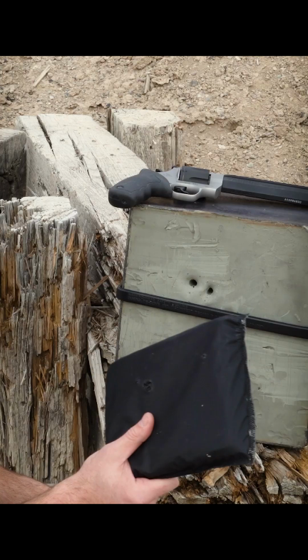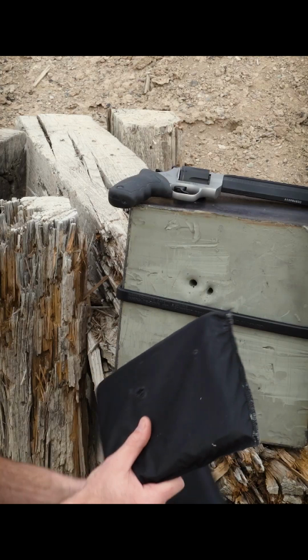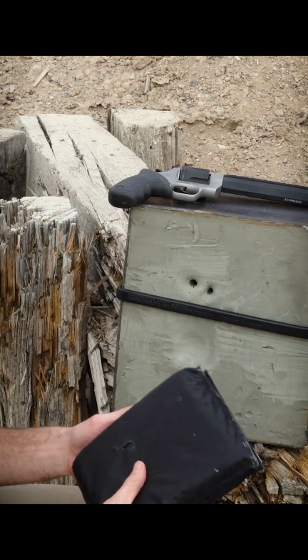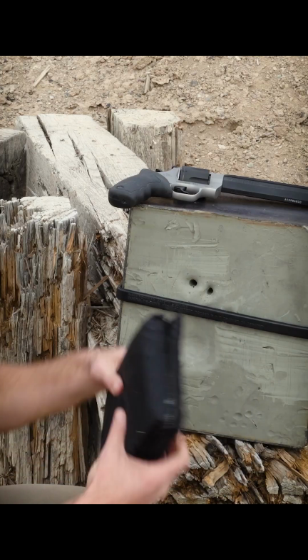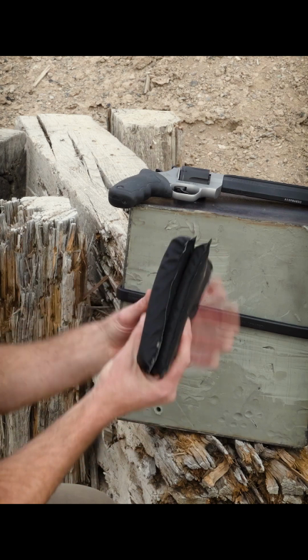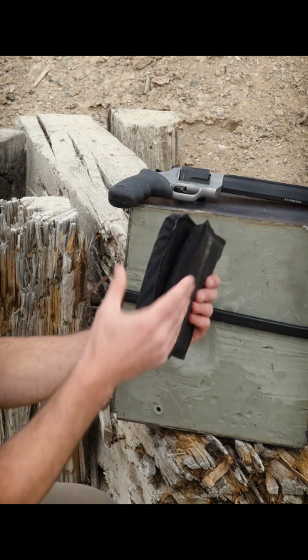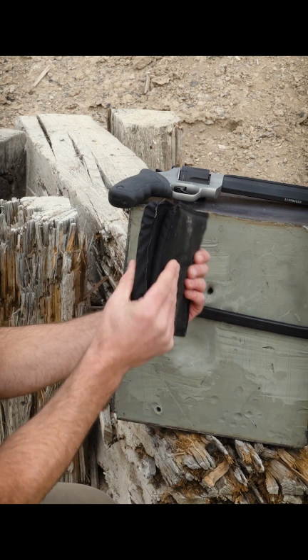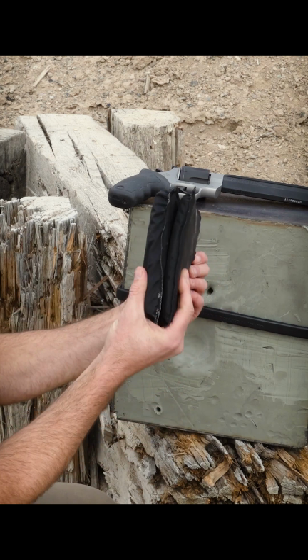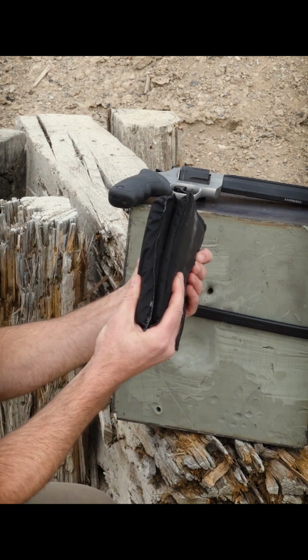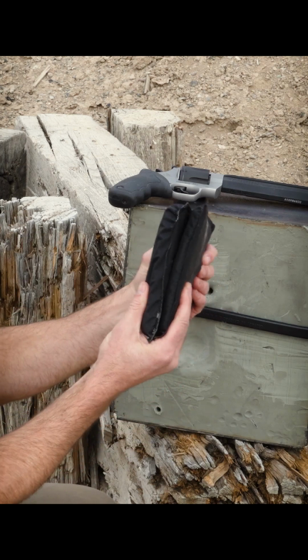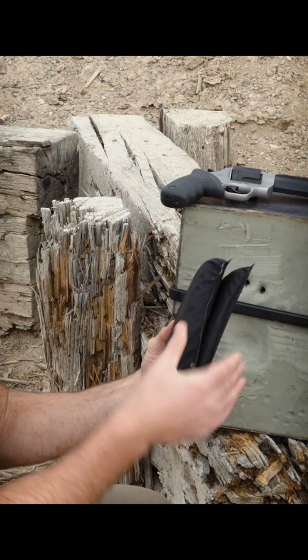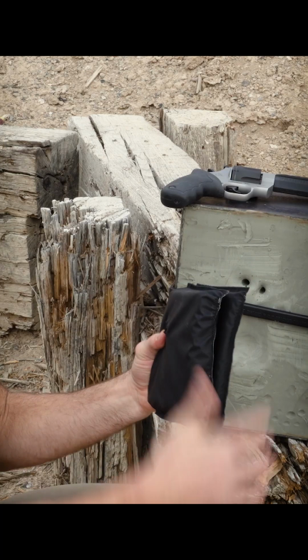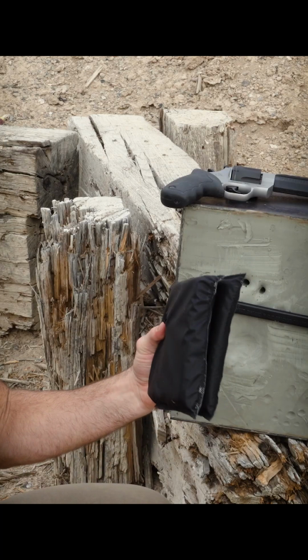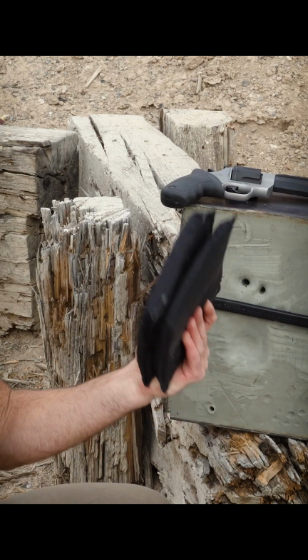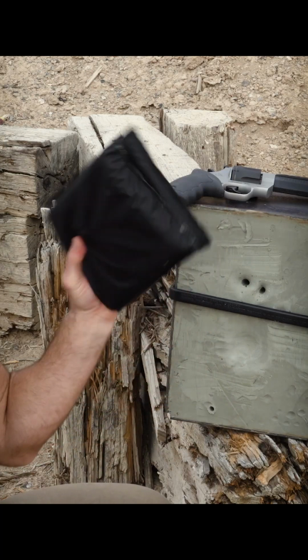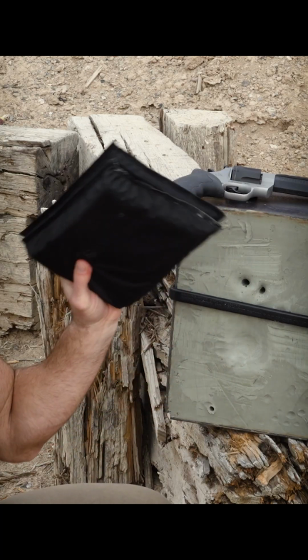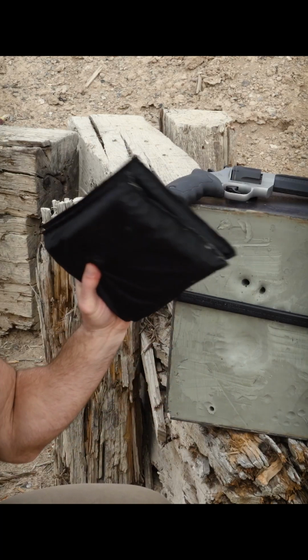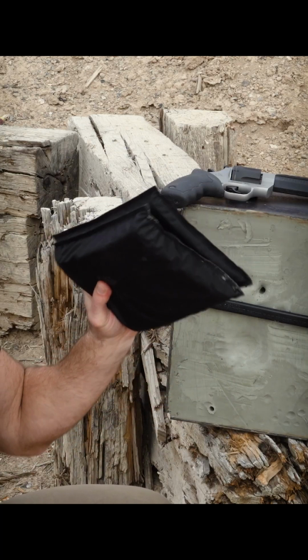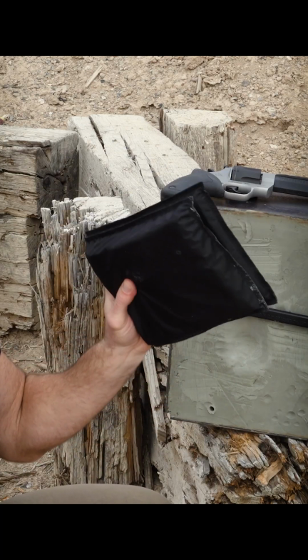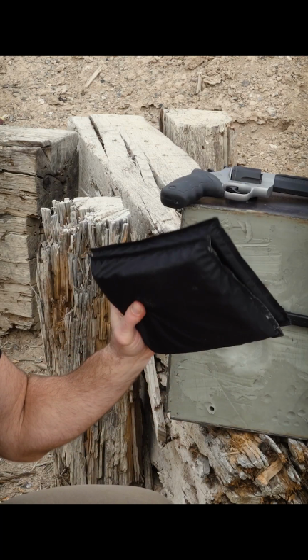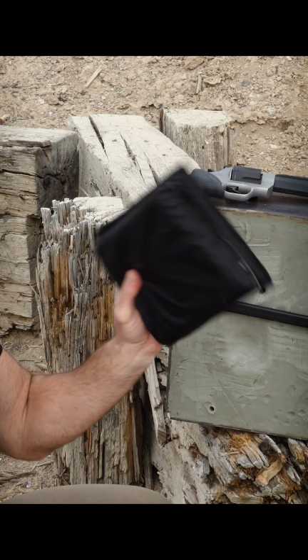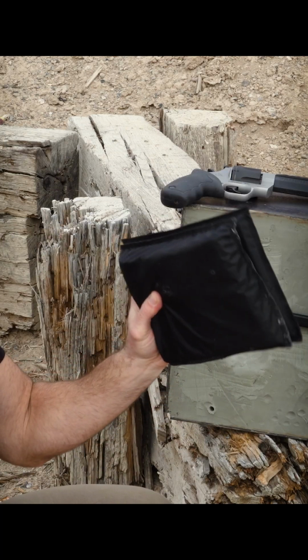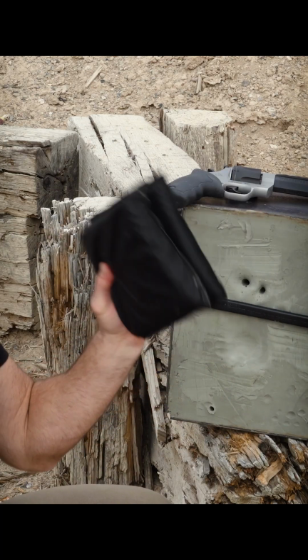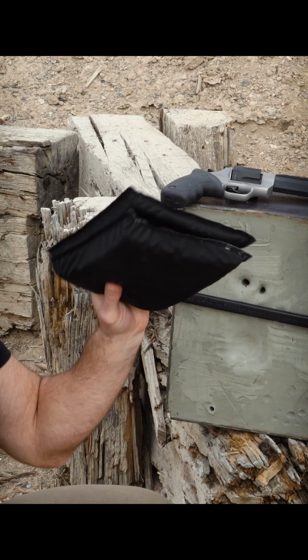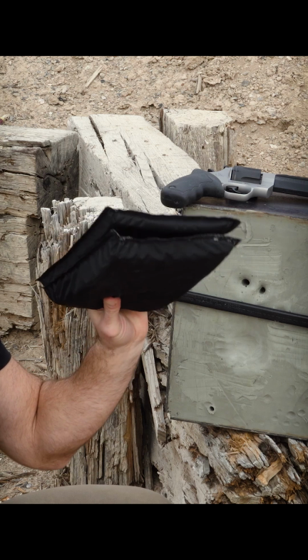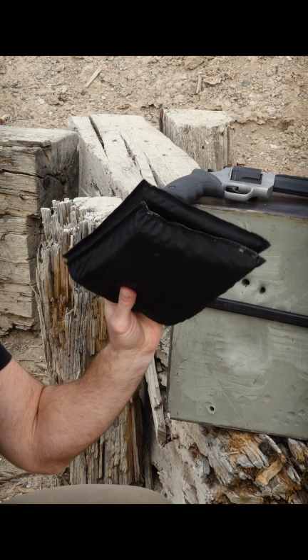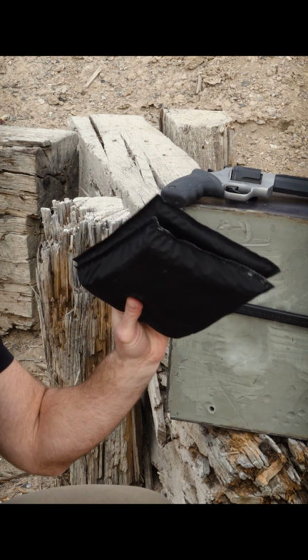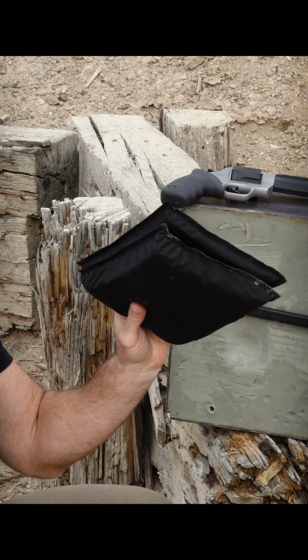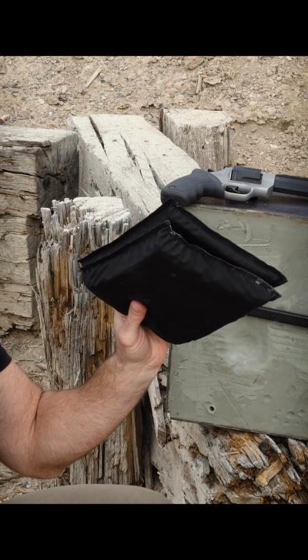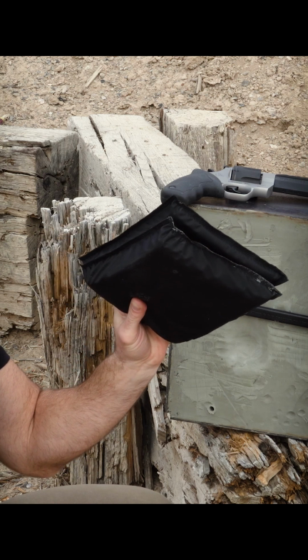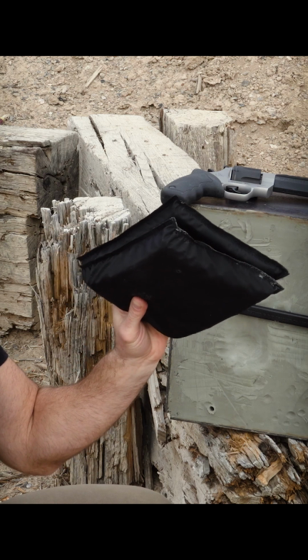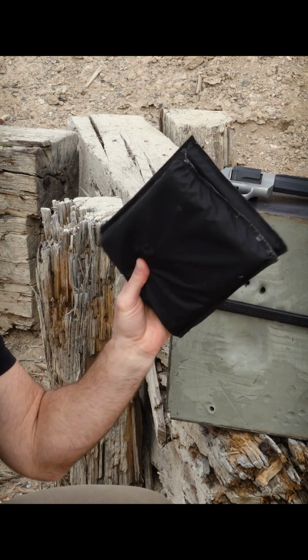That is a ton of material — look how thick that is. We'll cut these out and make a new stack of 50 or 60 layers, come back, and test that to see if it will do the job.